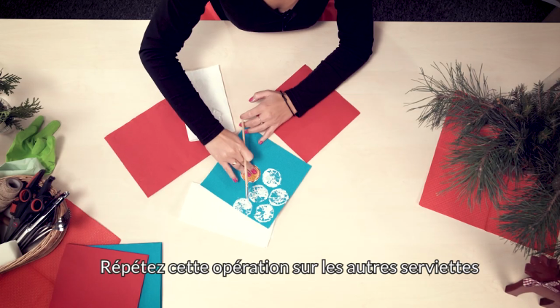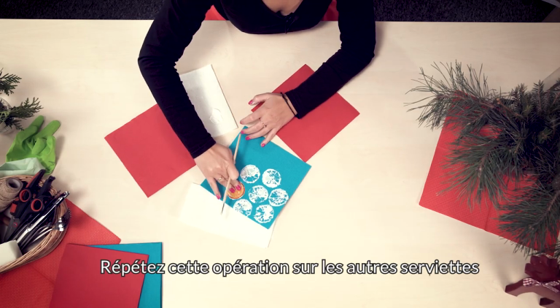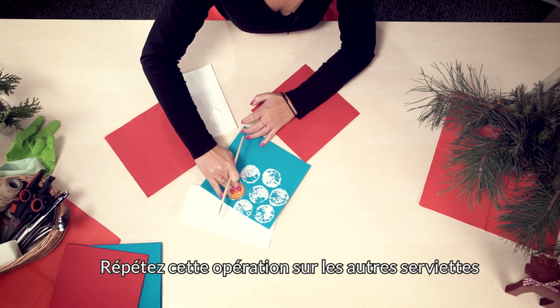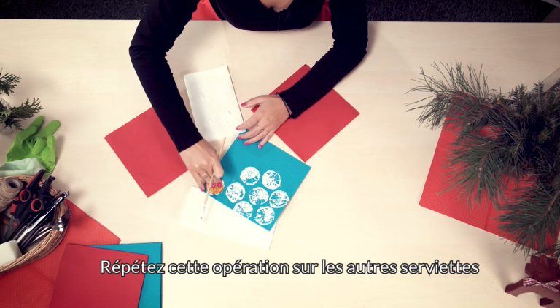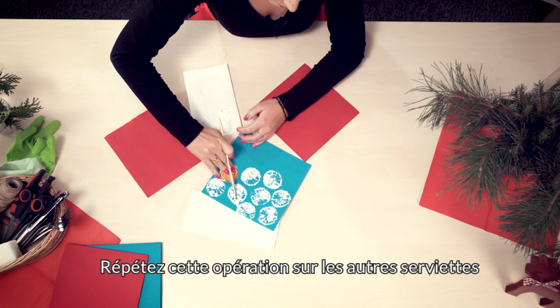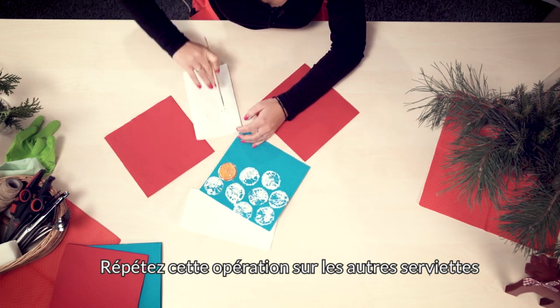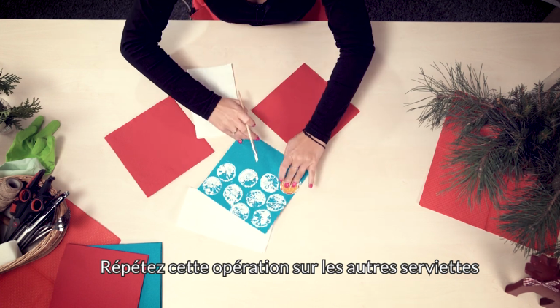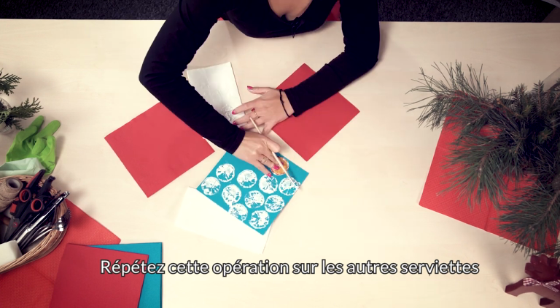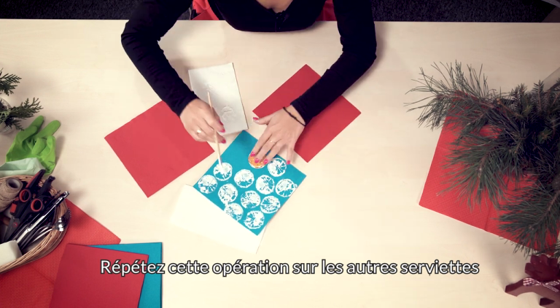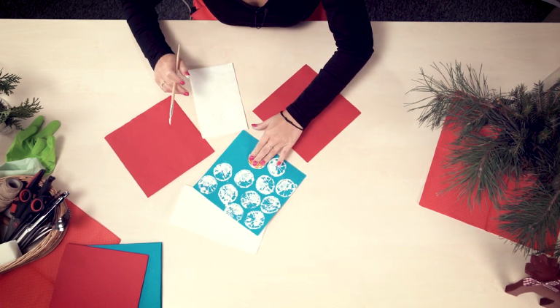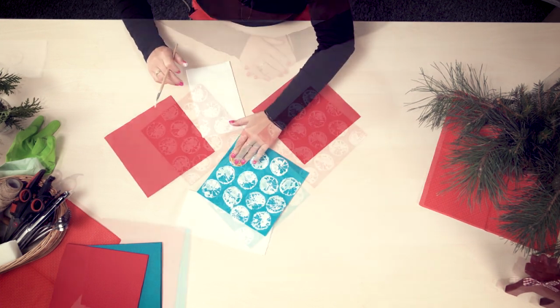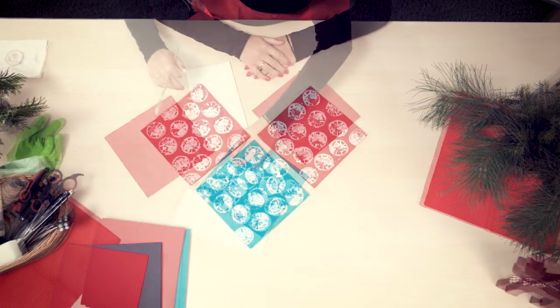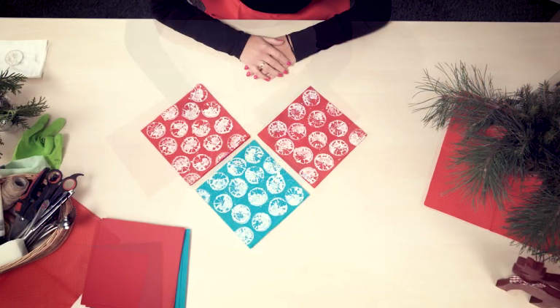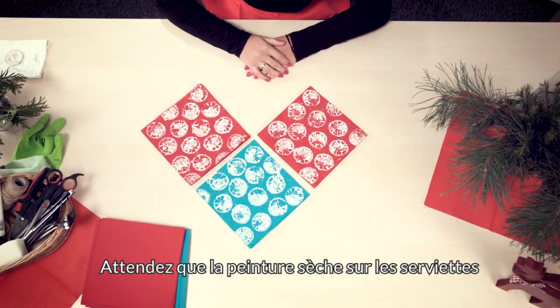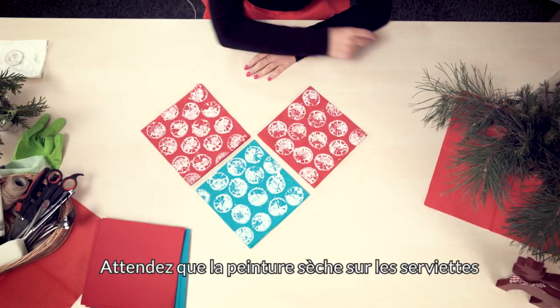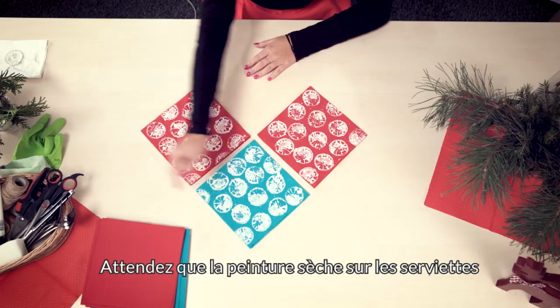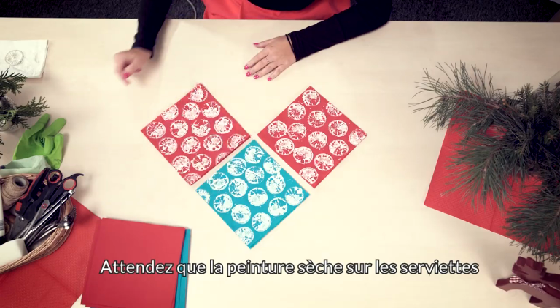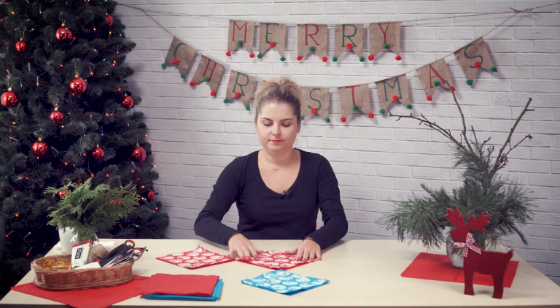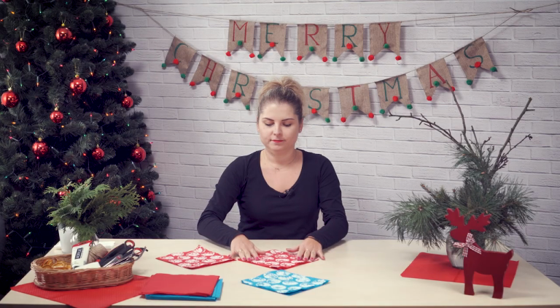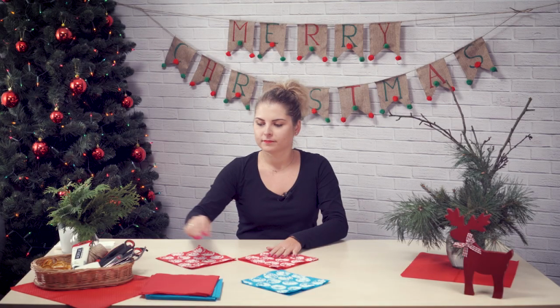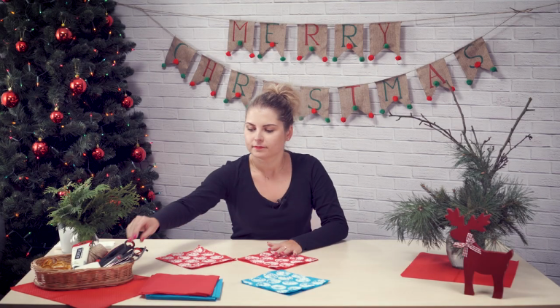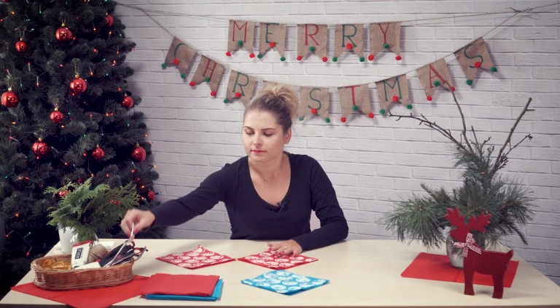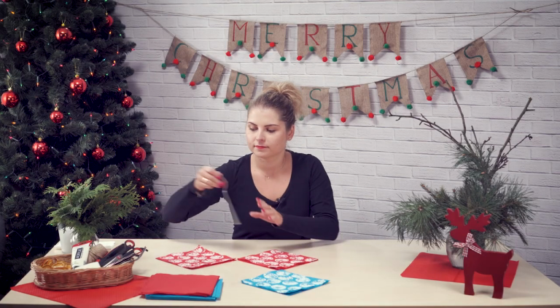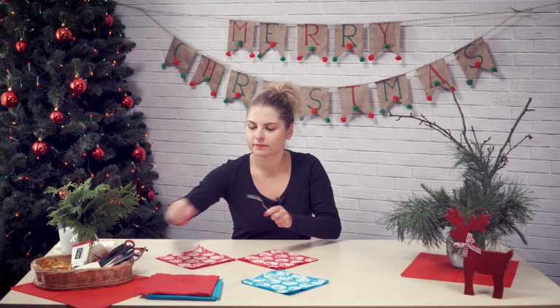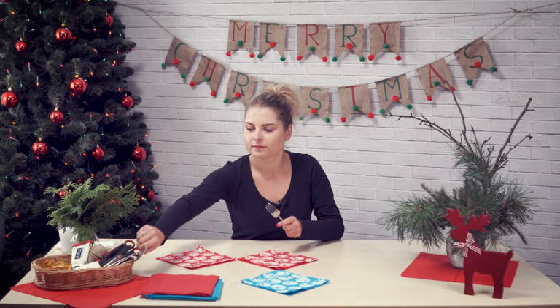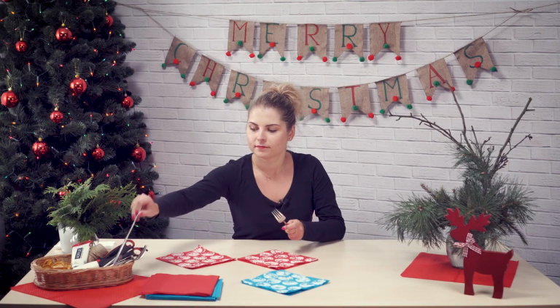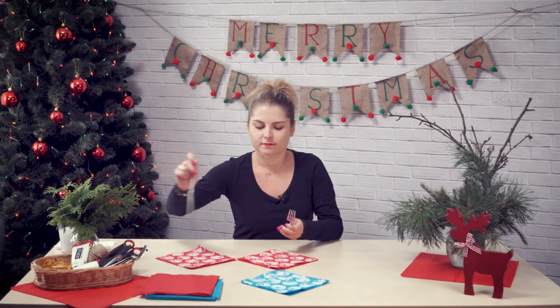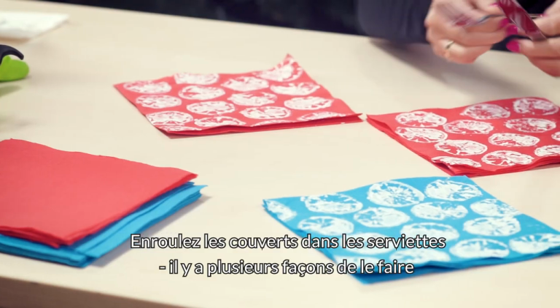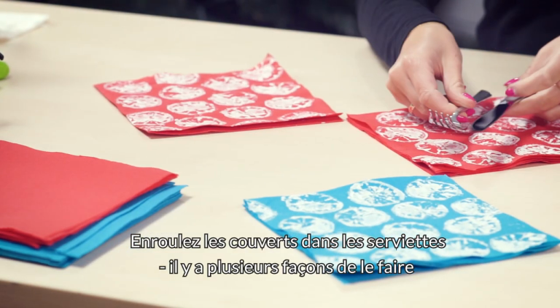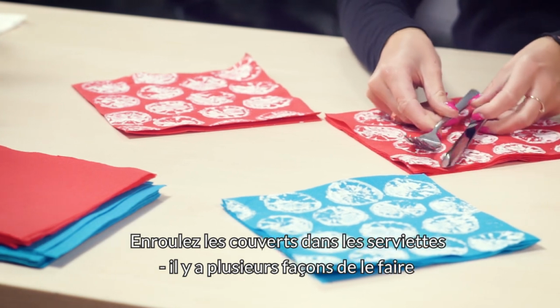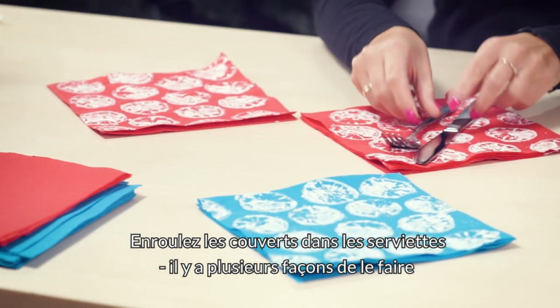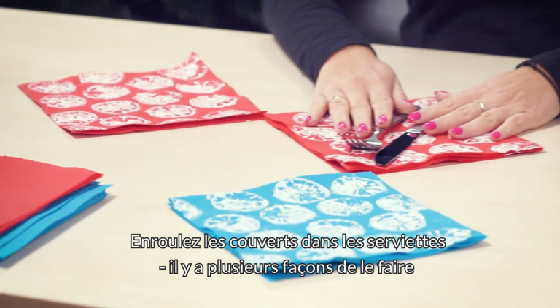Repeat this until you entirely decorate three napkins. Wait for the paint to dry. Place cutlery inside the napkins.